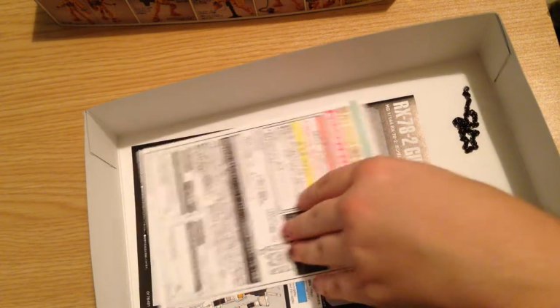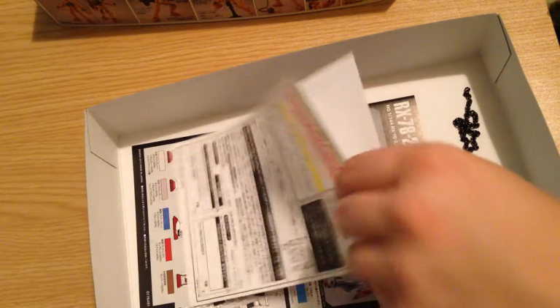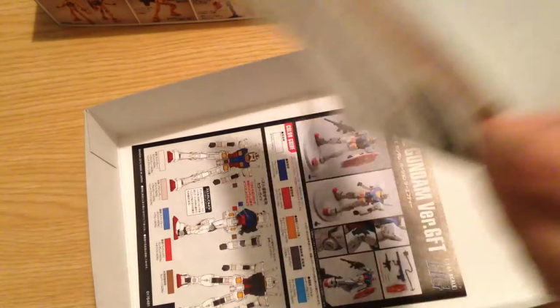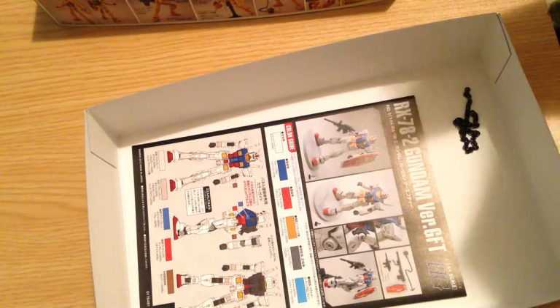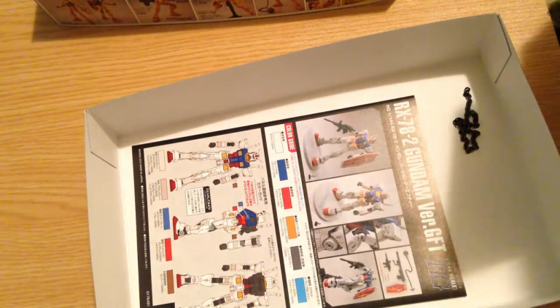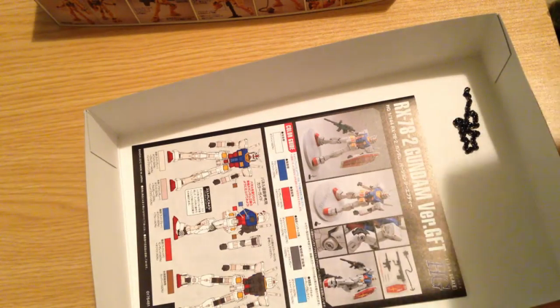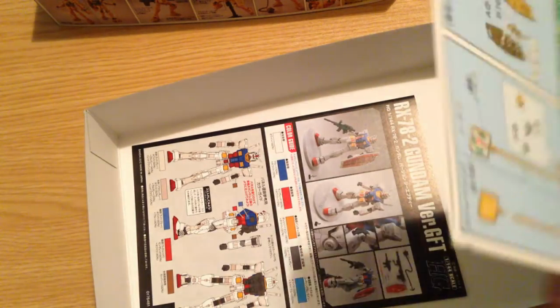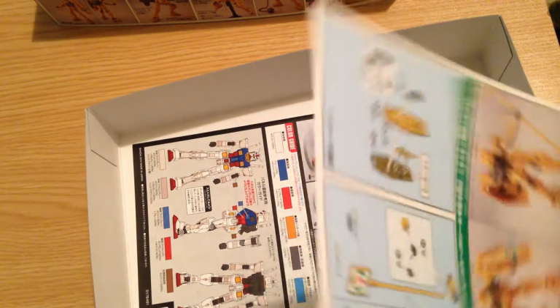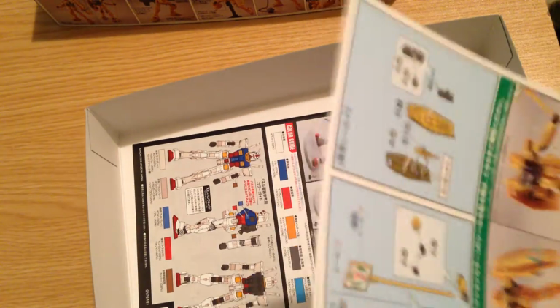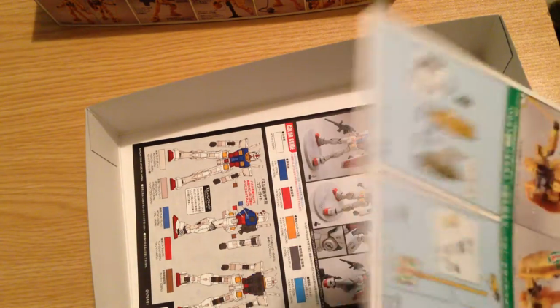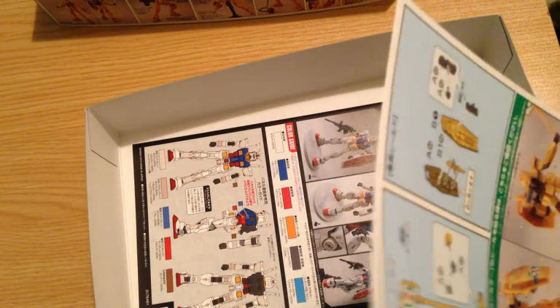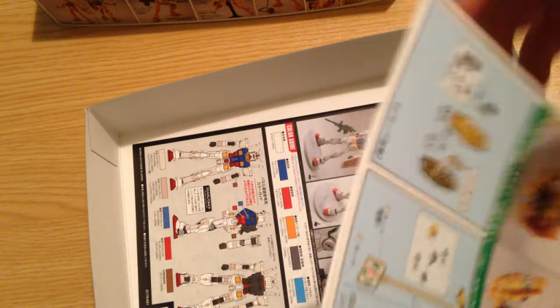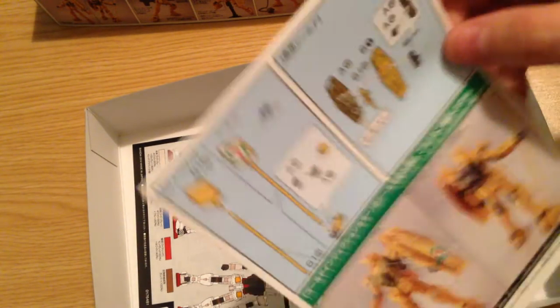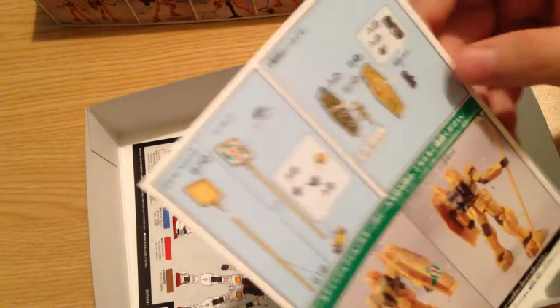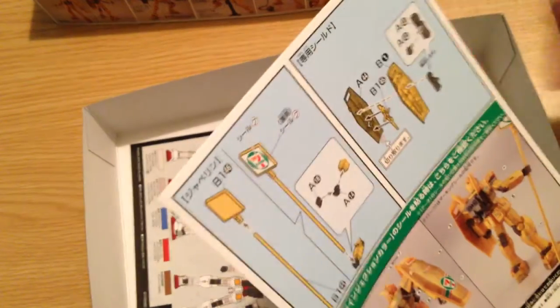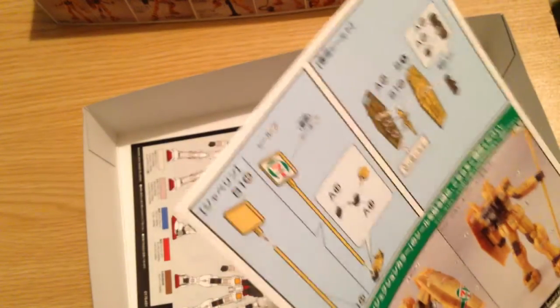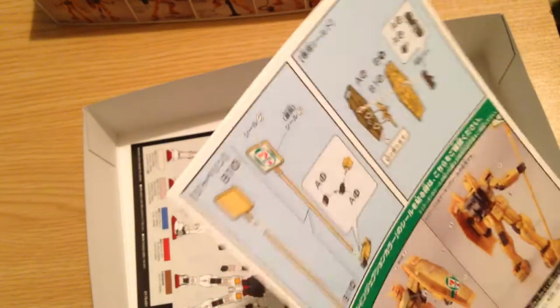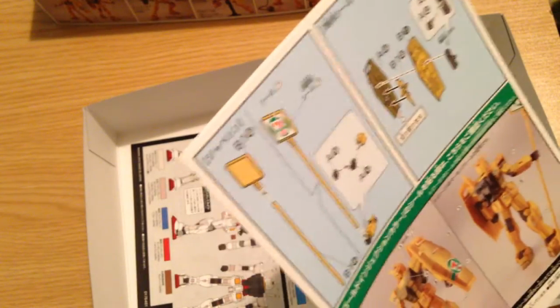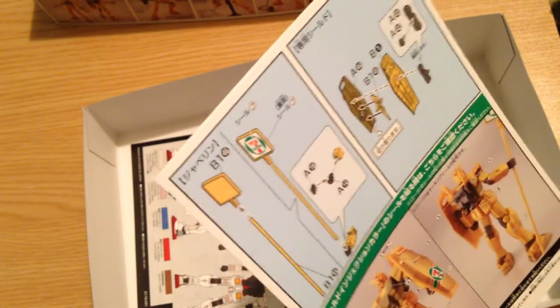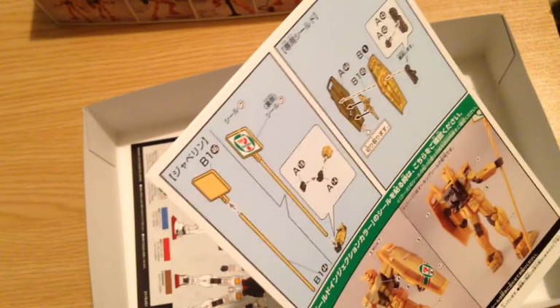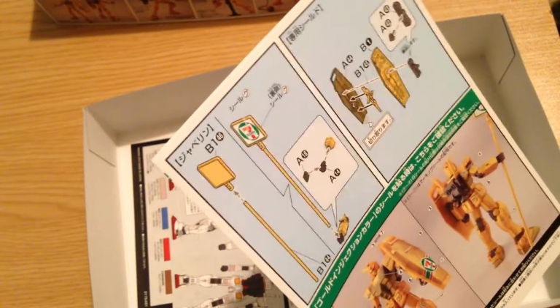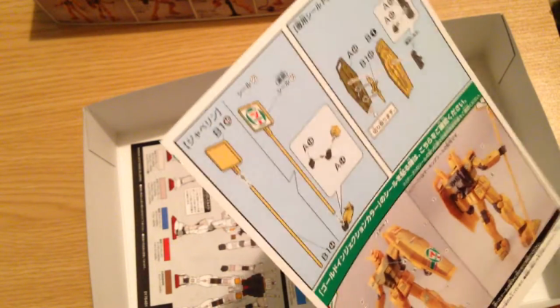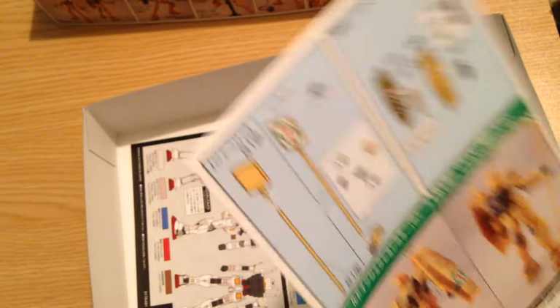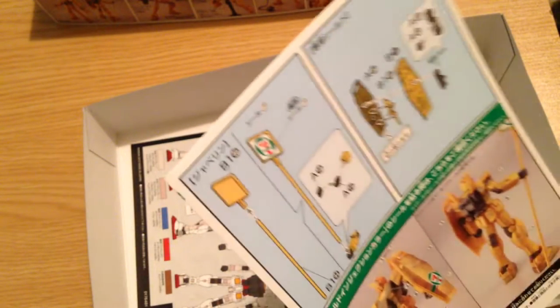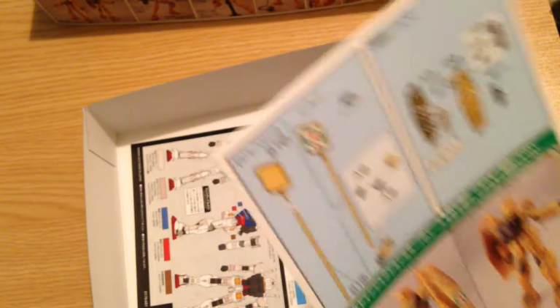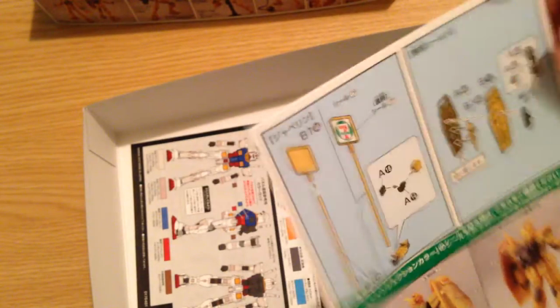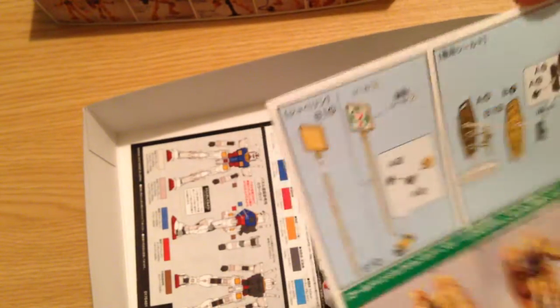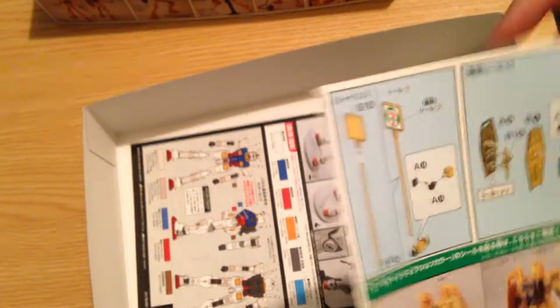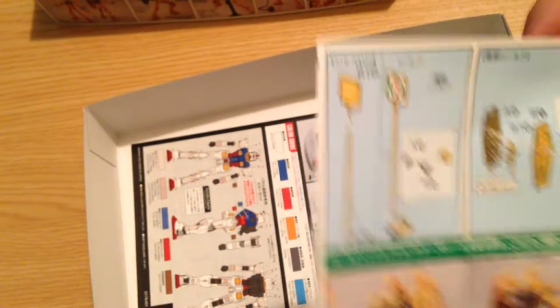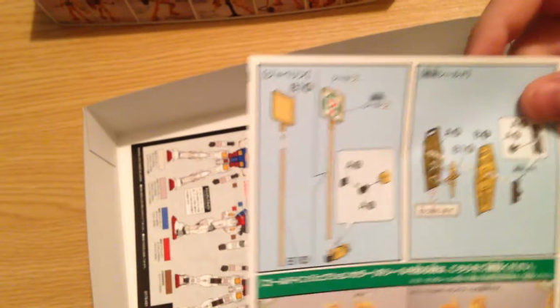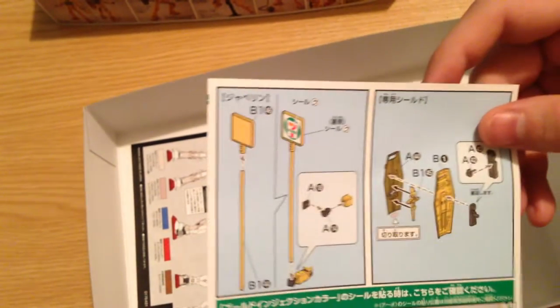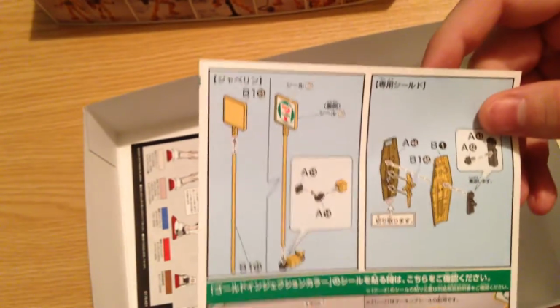It's a chain — the Gundam hammer is a stupid weapon. I believe it got retconned out of the retelling movies because Tomino thought it was stupid. I guess you can quote me on that.